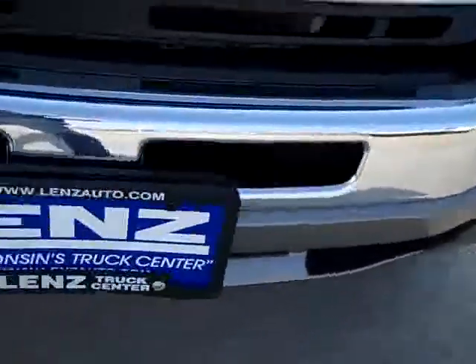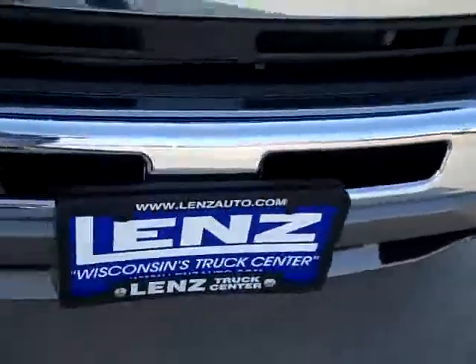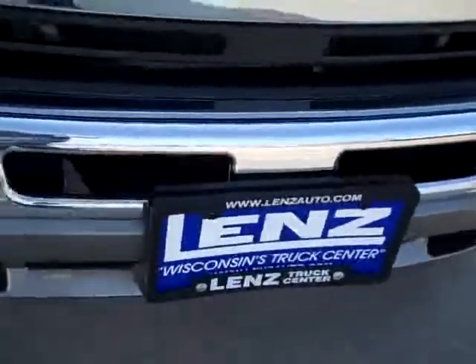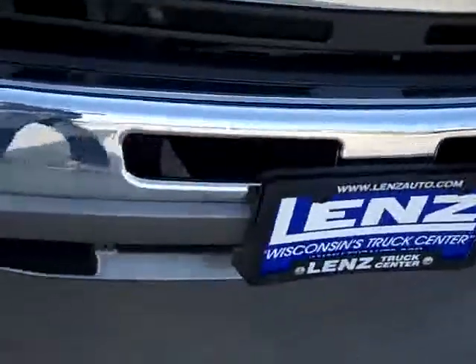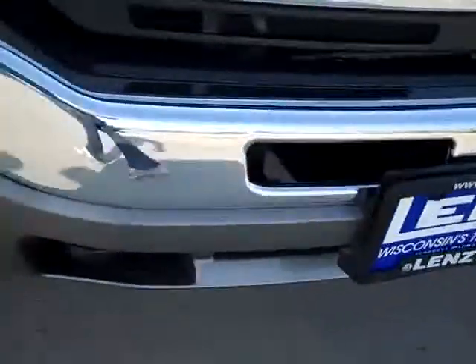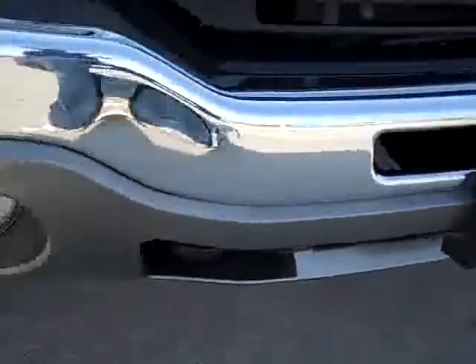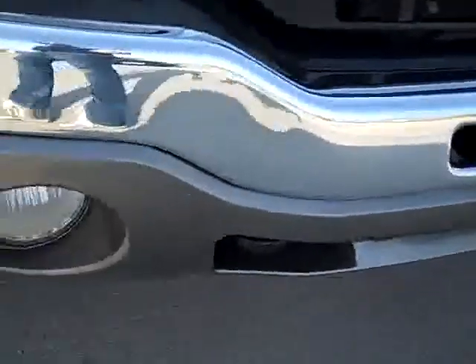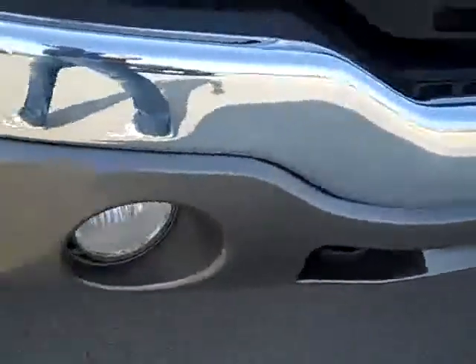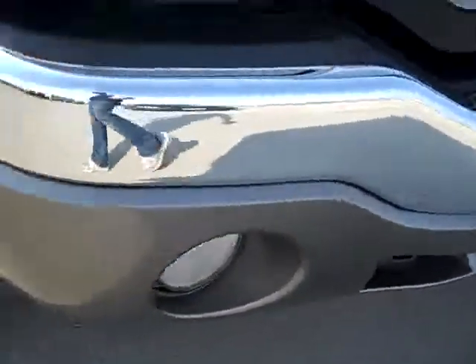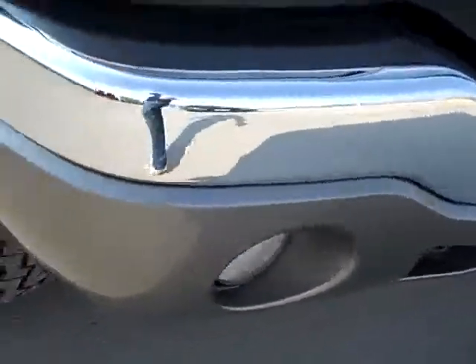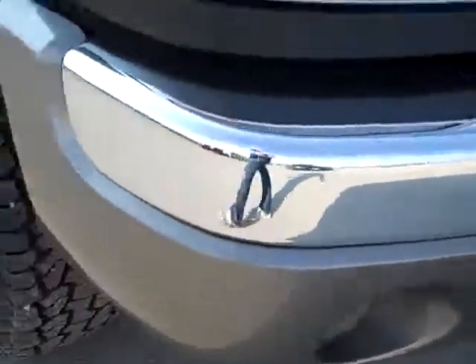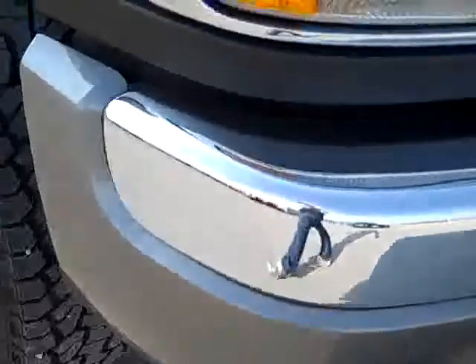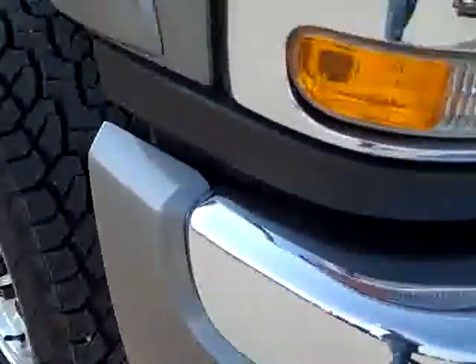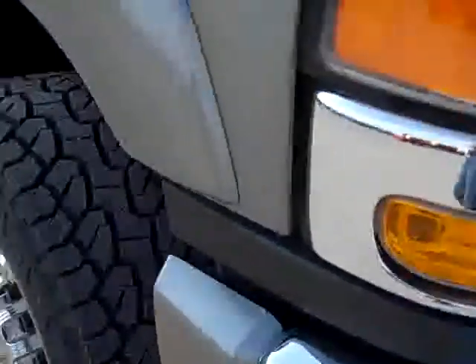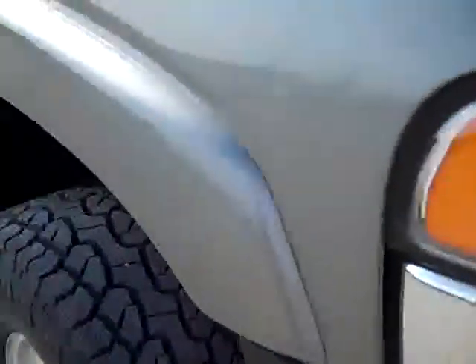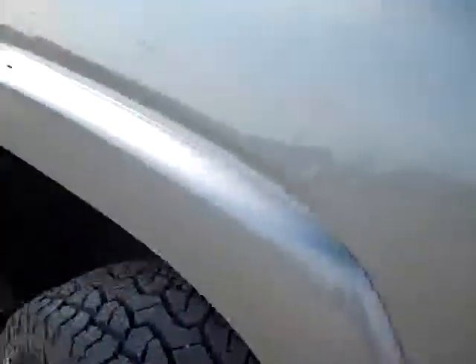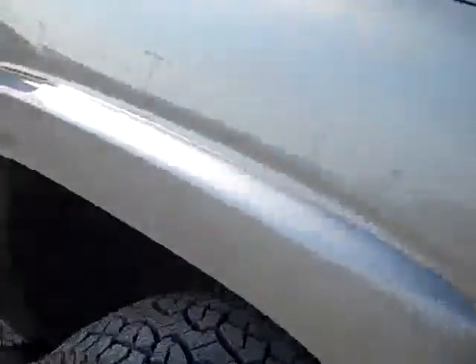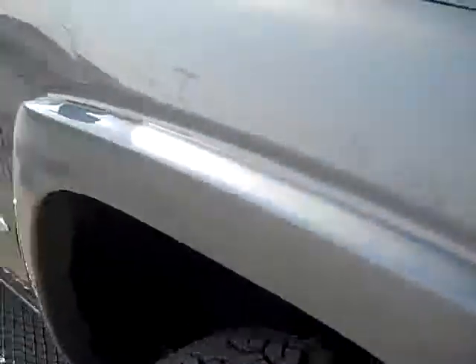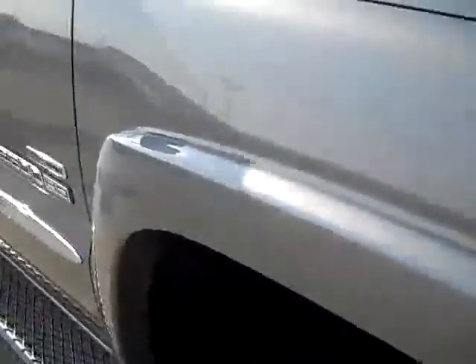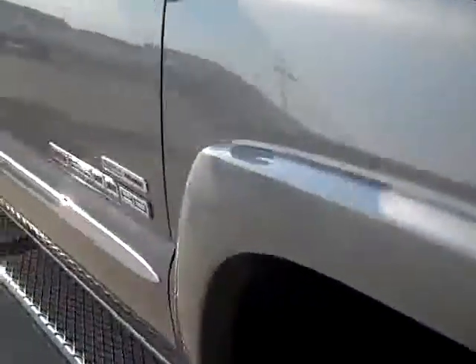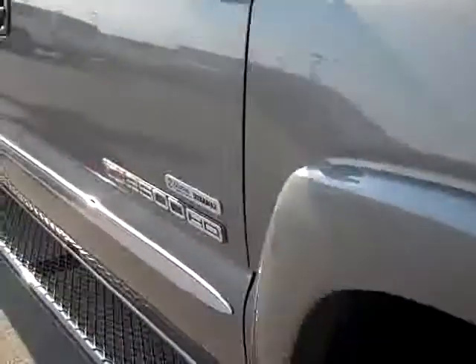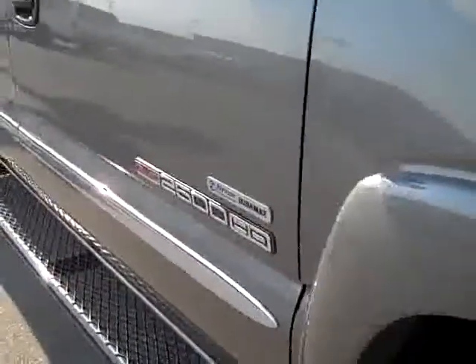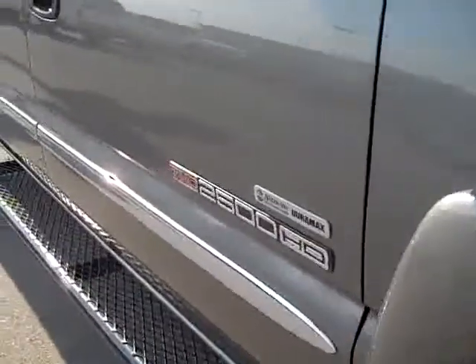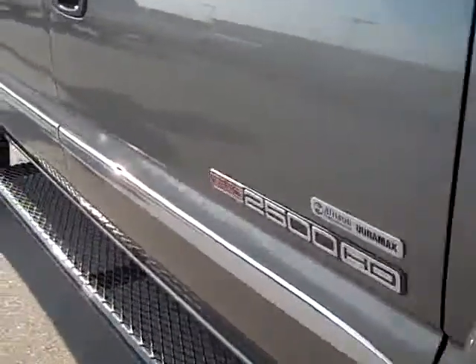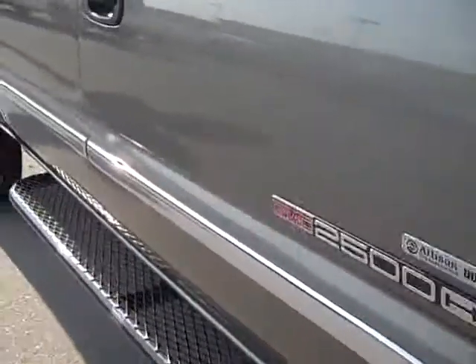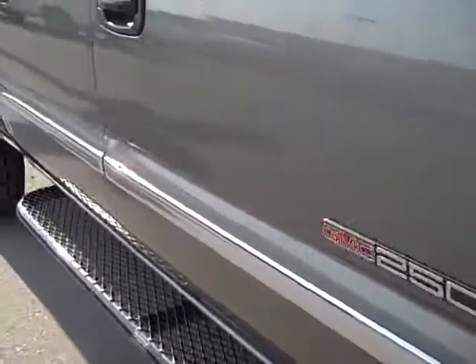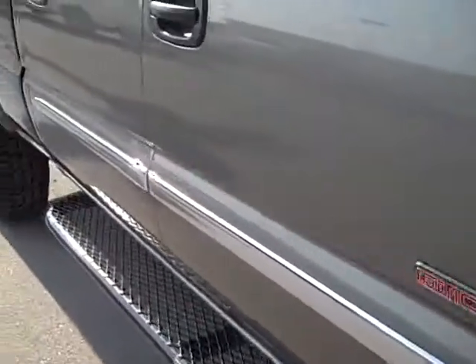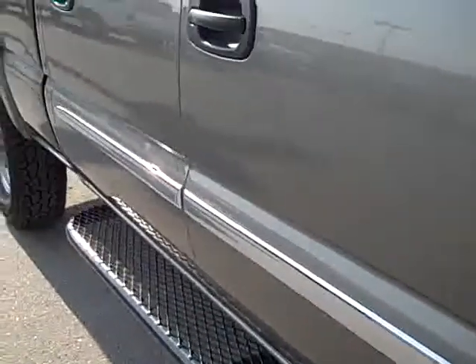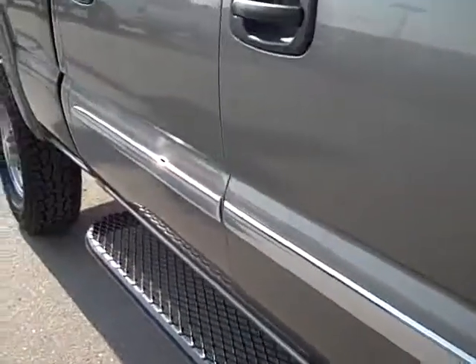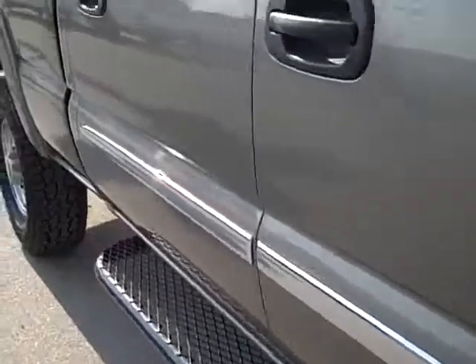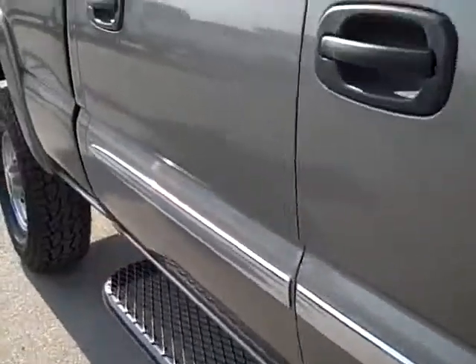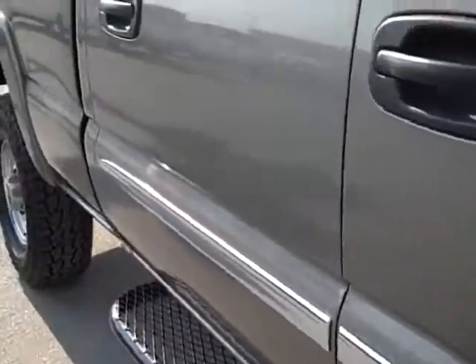You can see the front bumper is very clean — no dents, factory fog lights. Down this side of the truck you can see just how glass-like the paint is and how clean the body is.